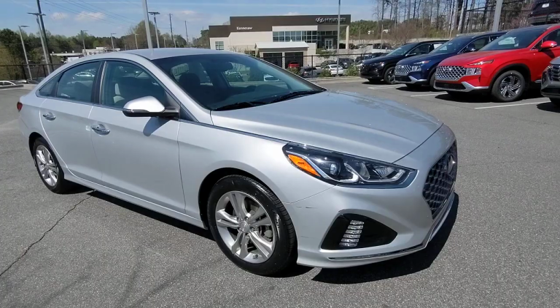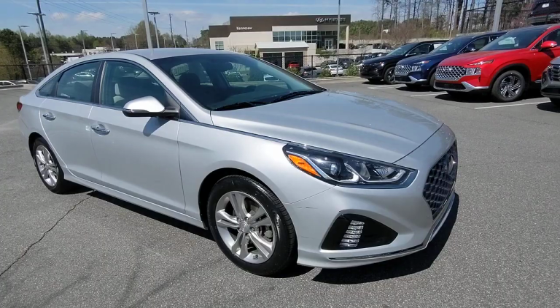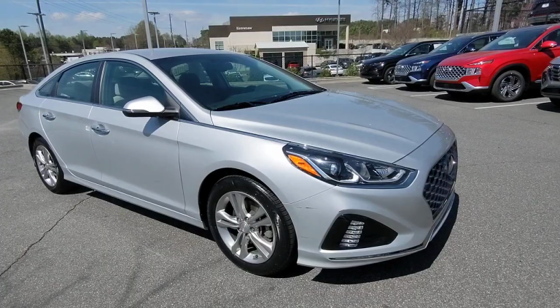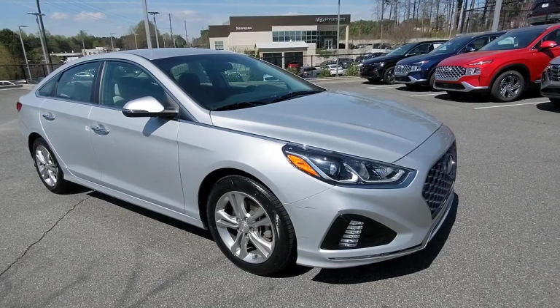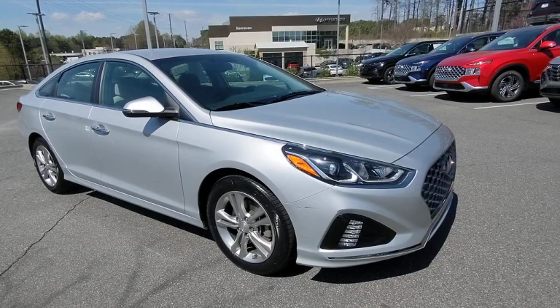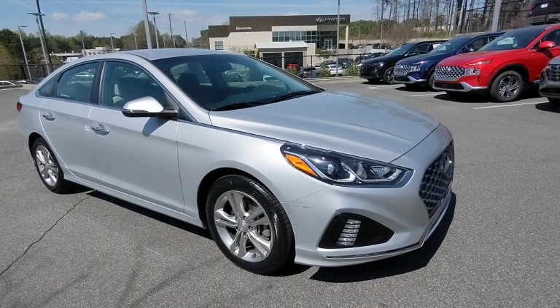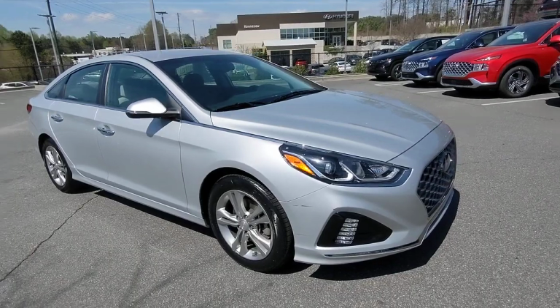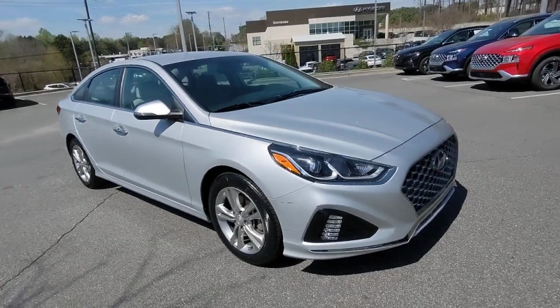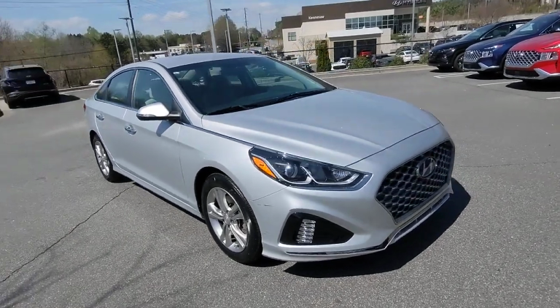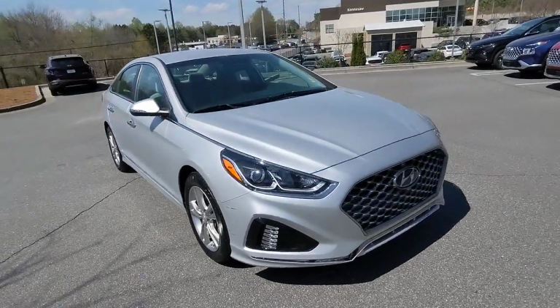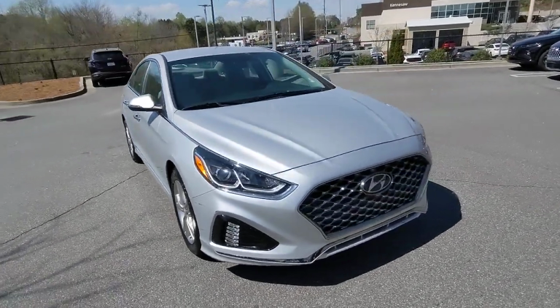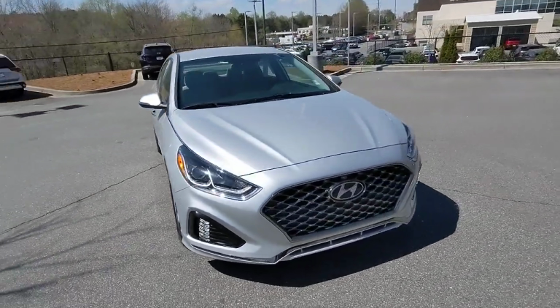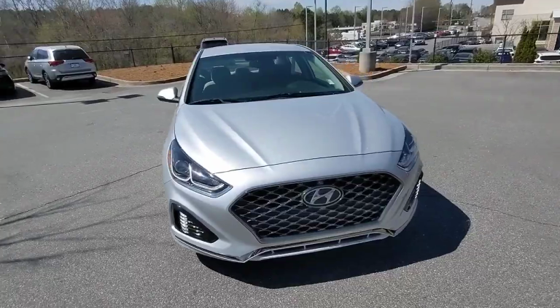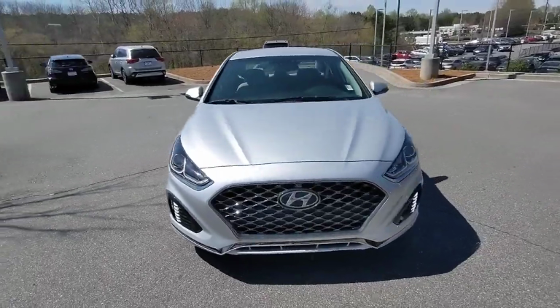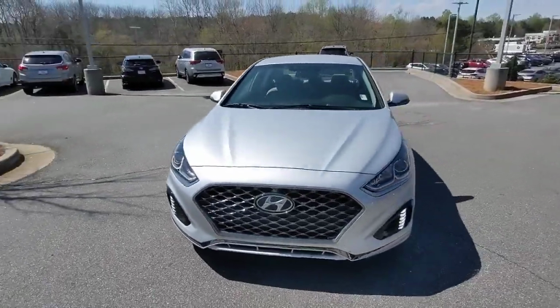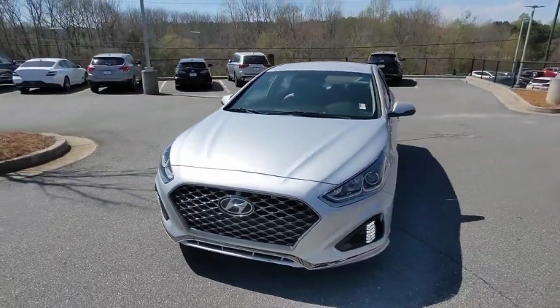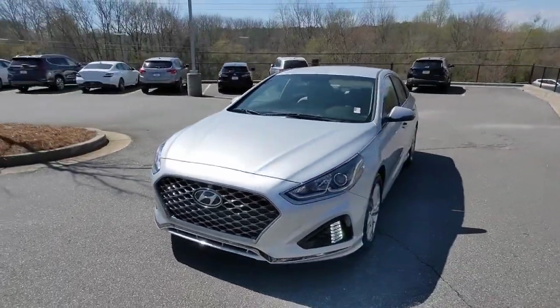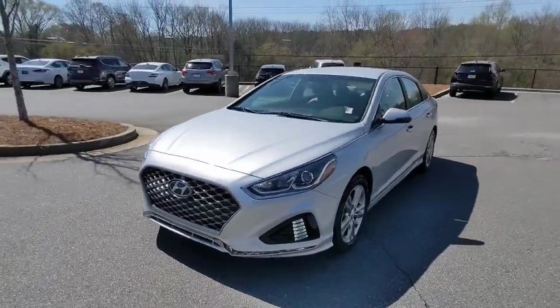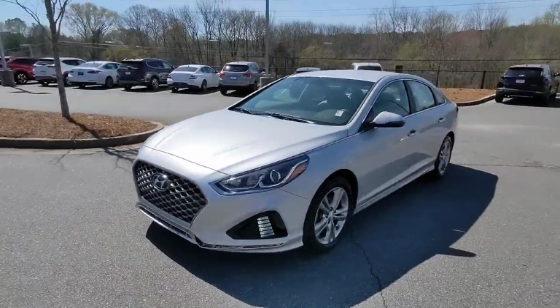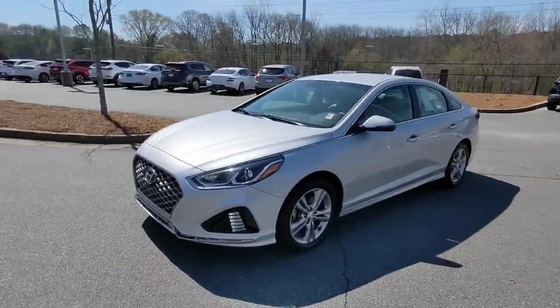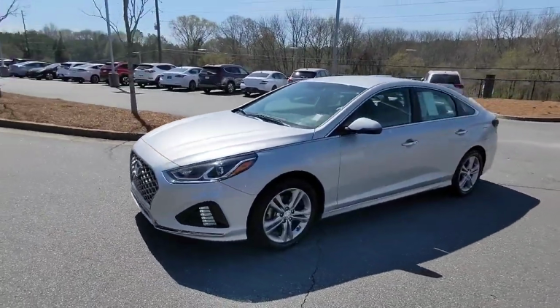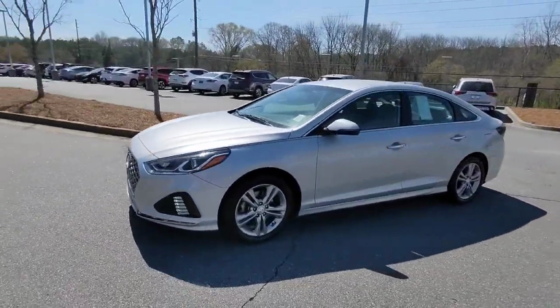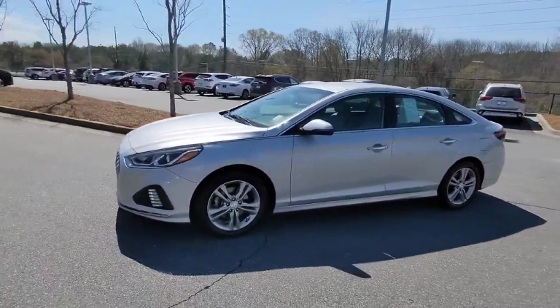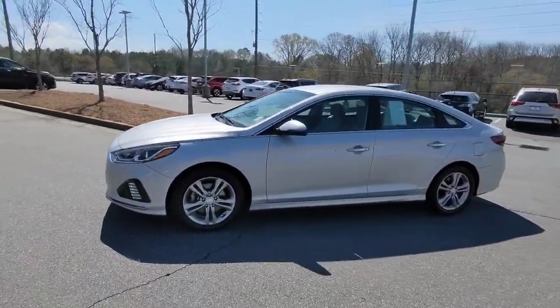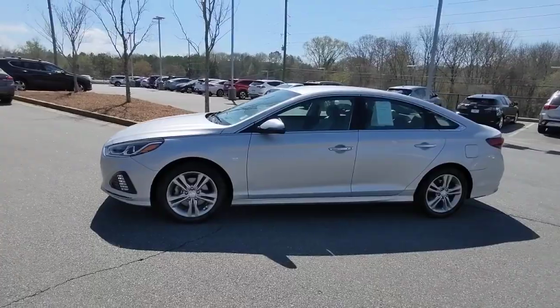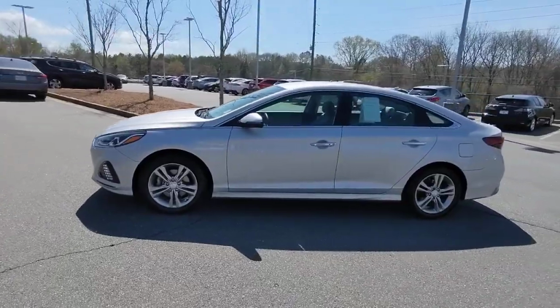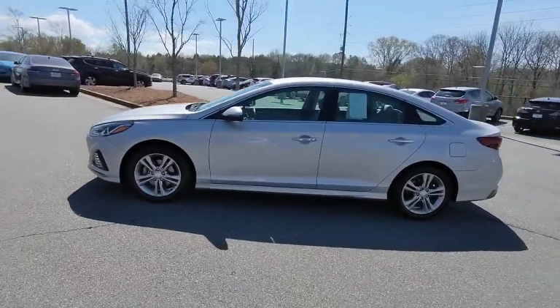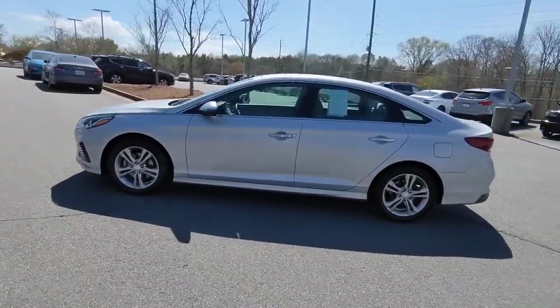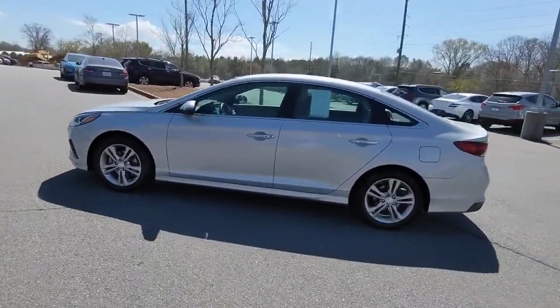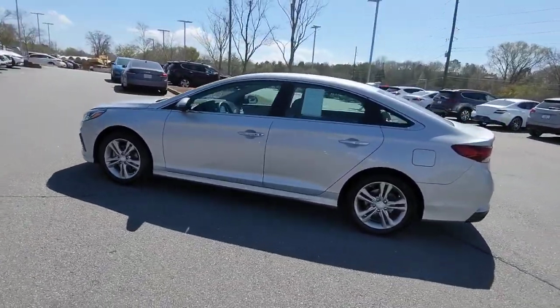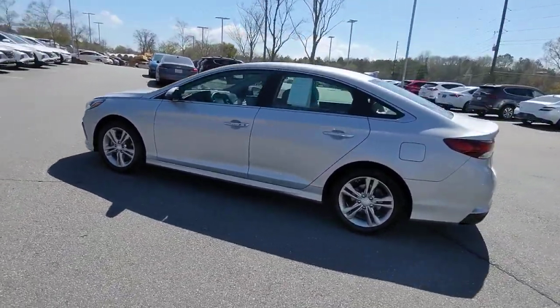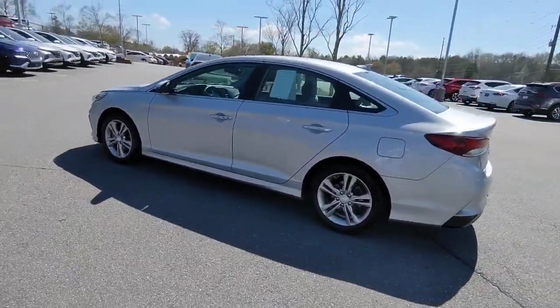Introducing the 2019 Hyundai Sonata. With less than 25,000 miles on the odometer, this vehicle stands out from the rest. Get the best of quality, comfort, and convenience in this family-friendly Sonata.